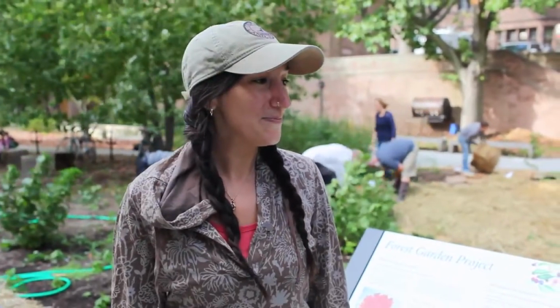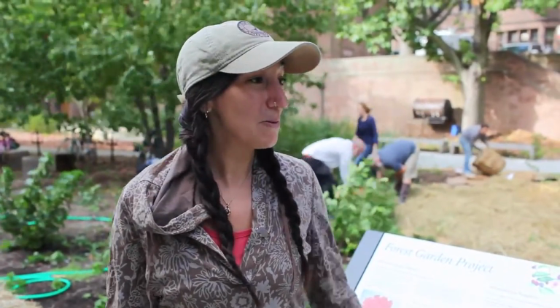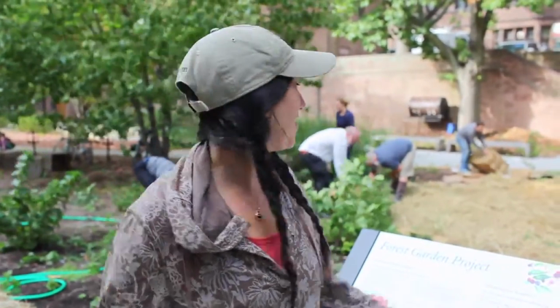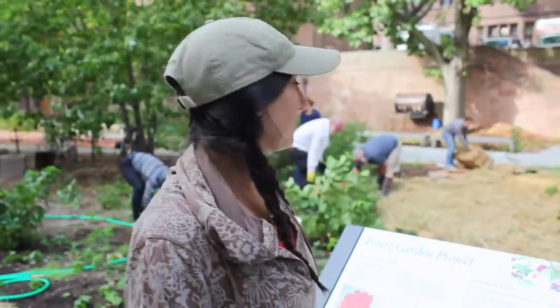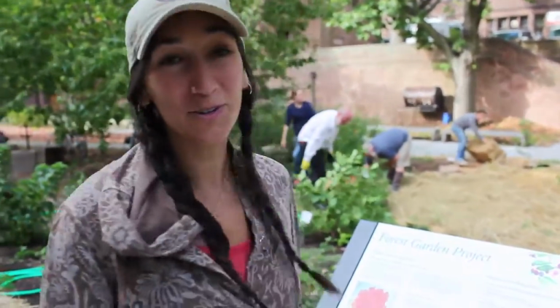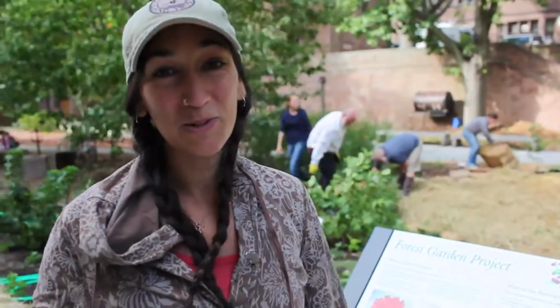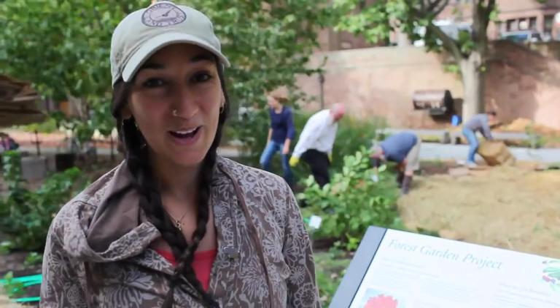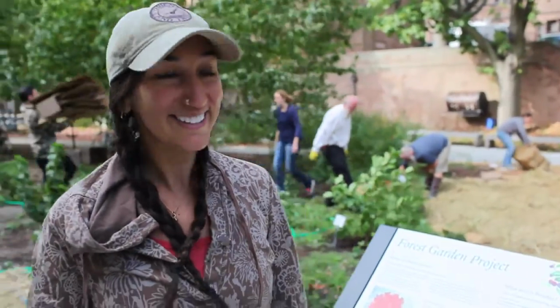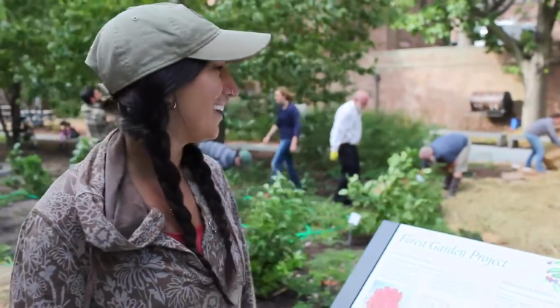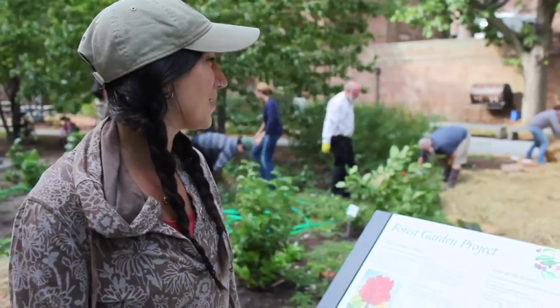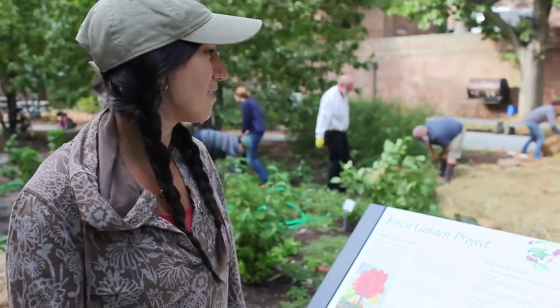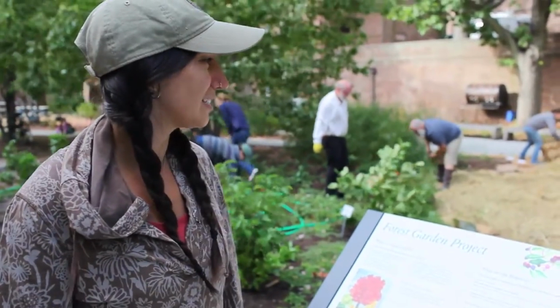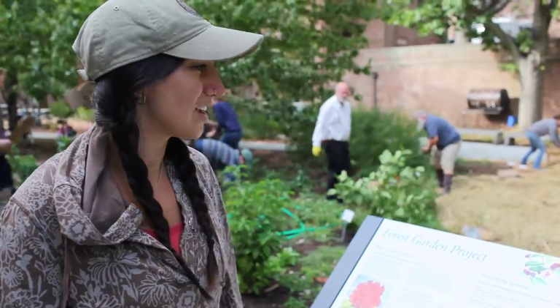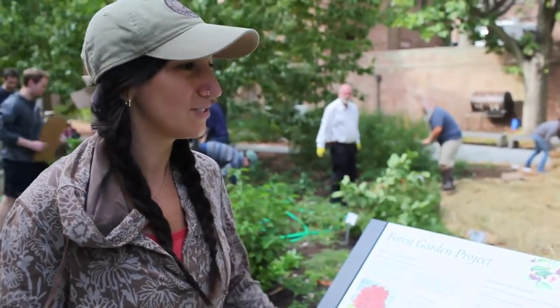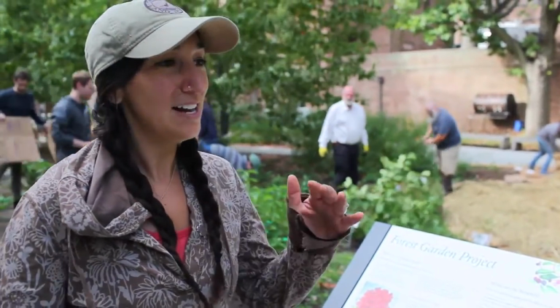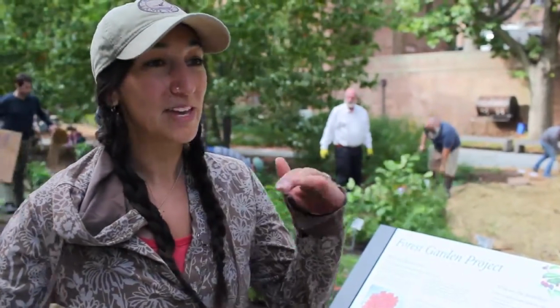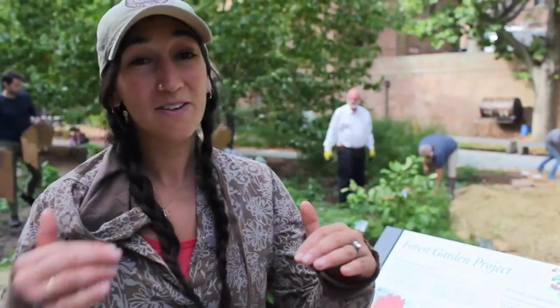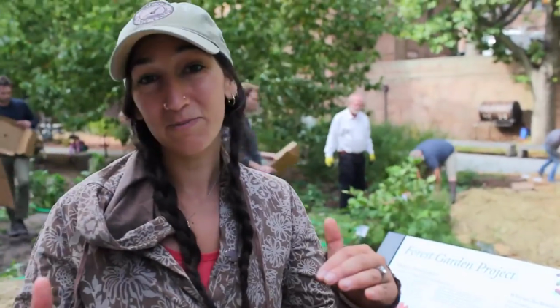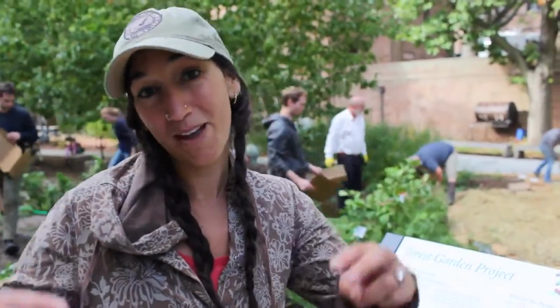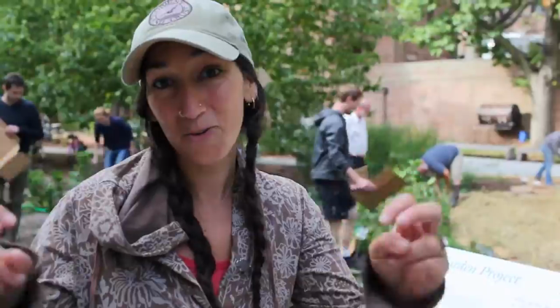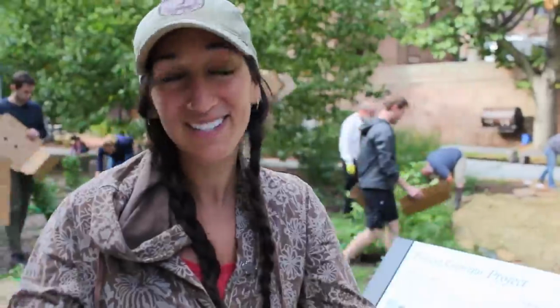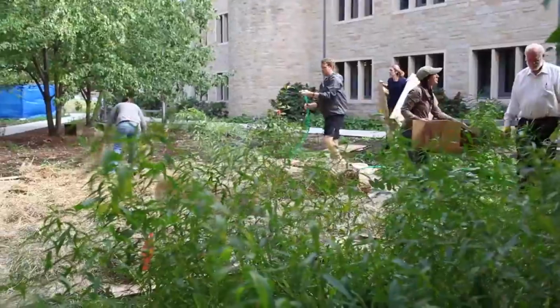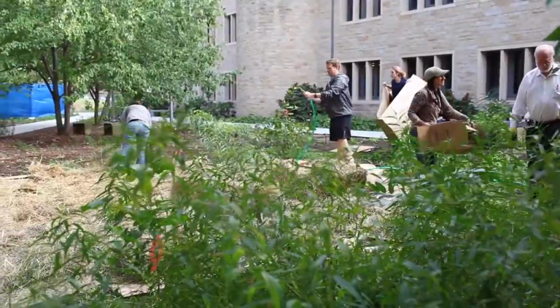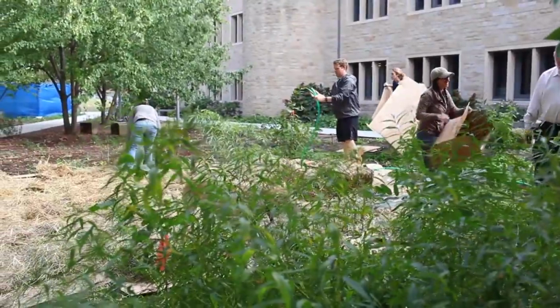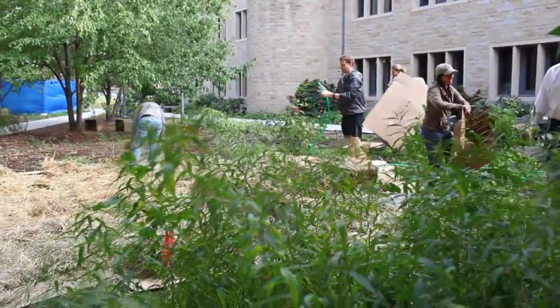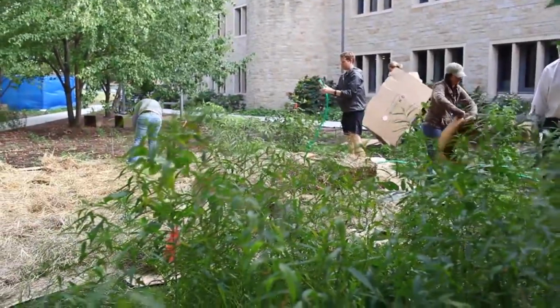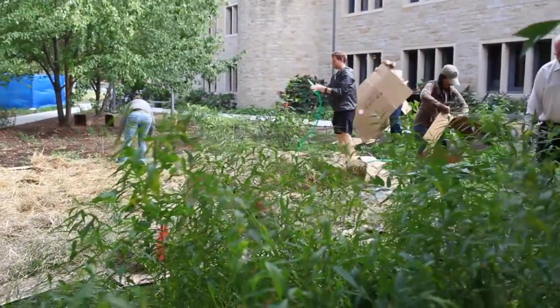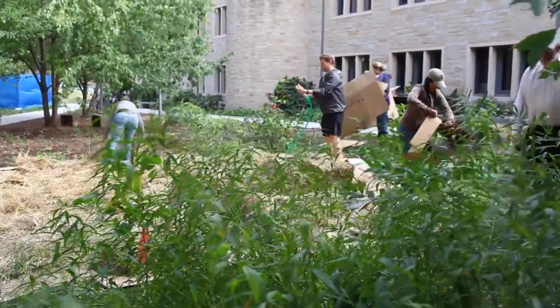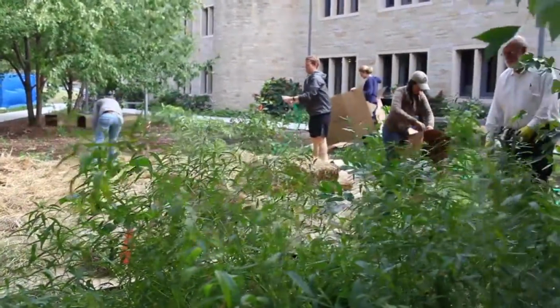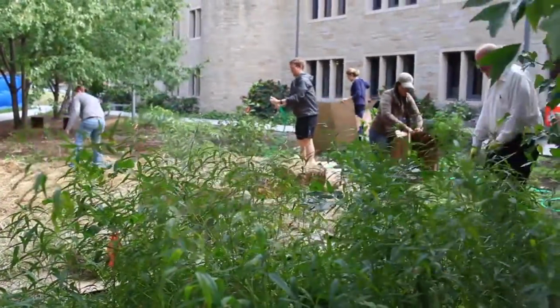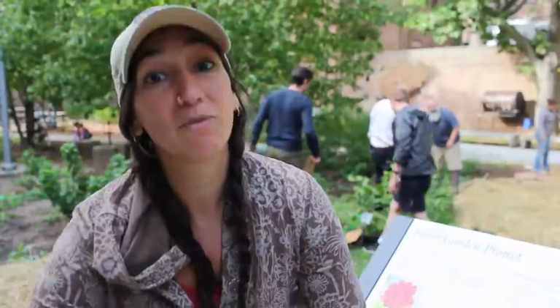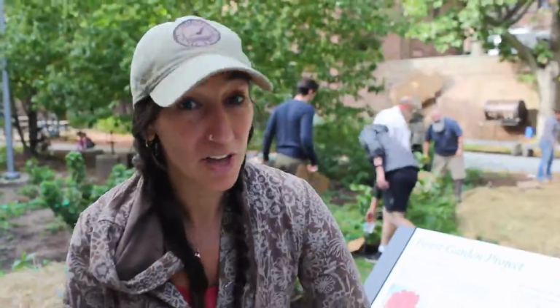What we're doing today is a really cool sheet mulching project. We are basically trying to get rid of what some people might call weeds — basically just things we don't want in the system — without having to bend over and pull them.